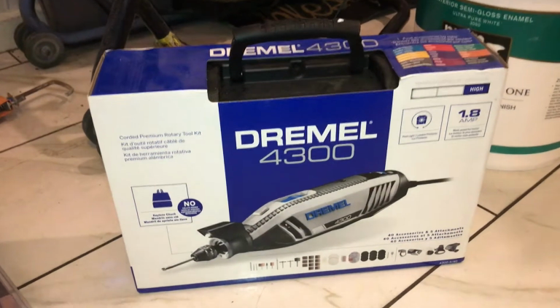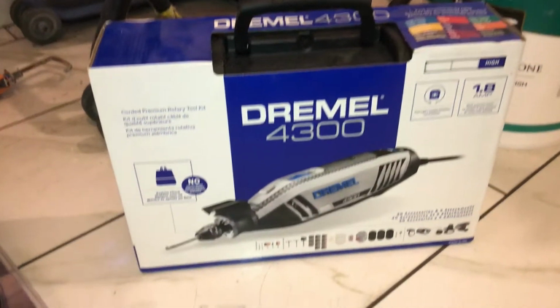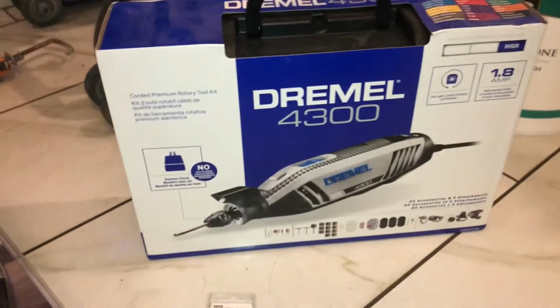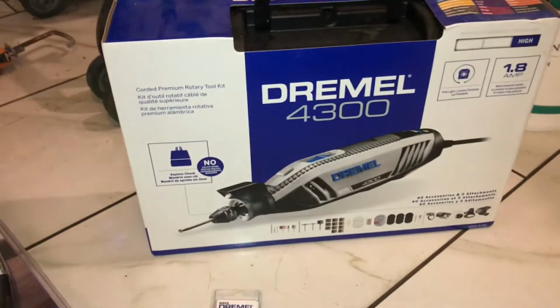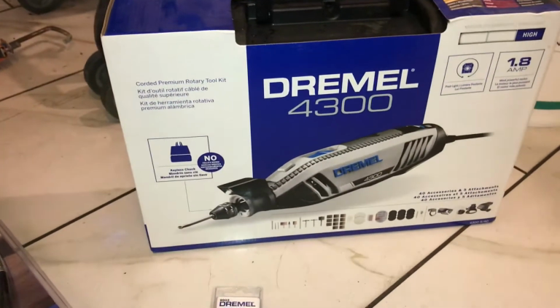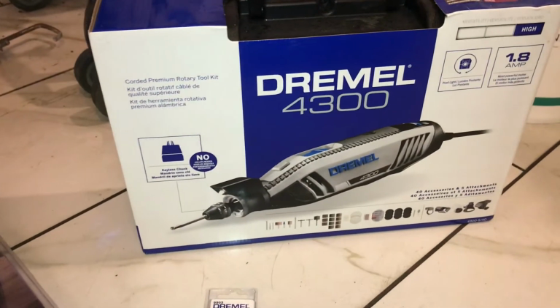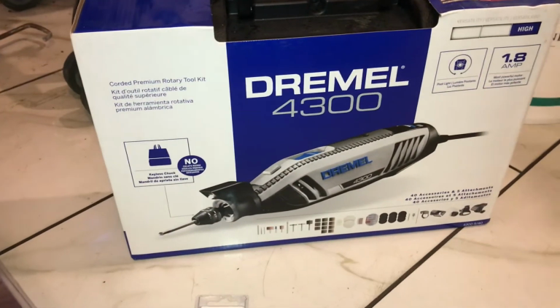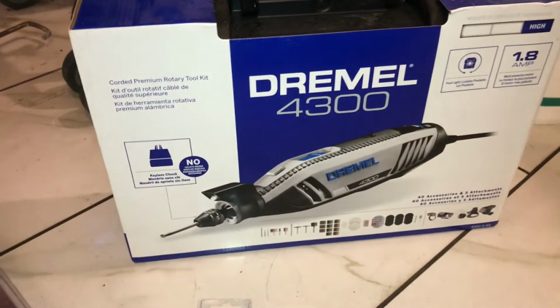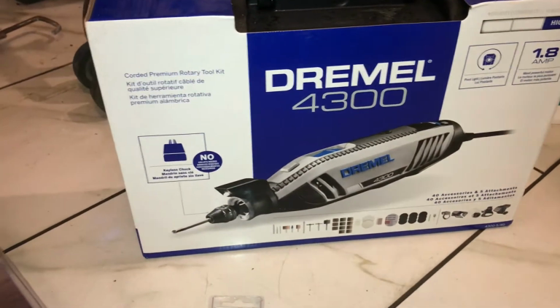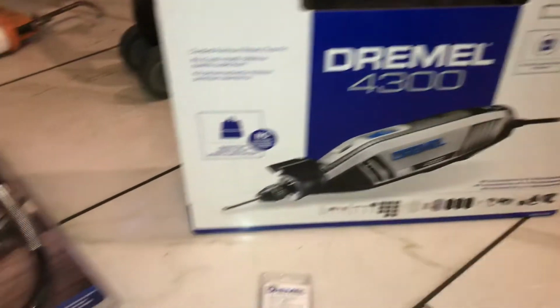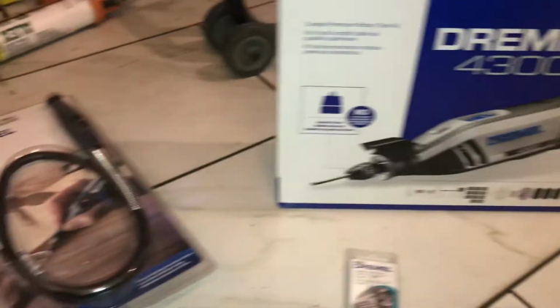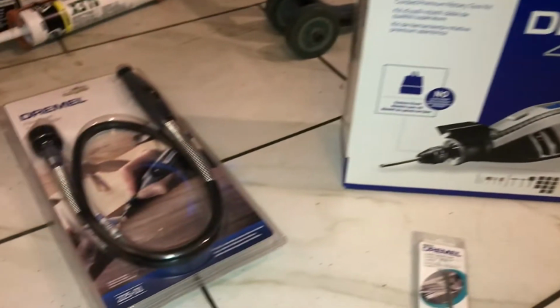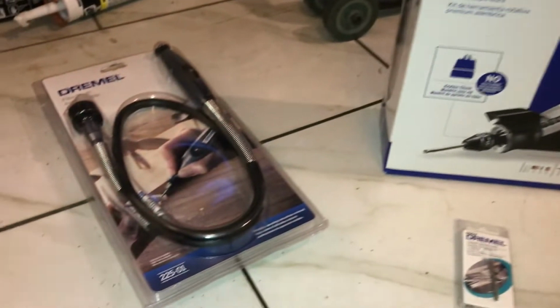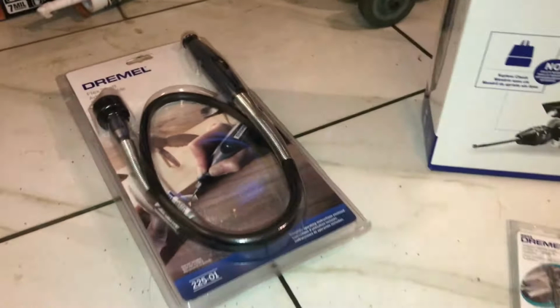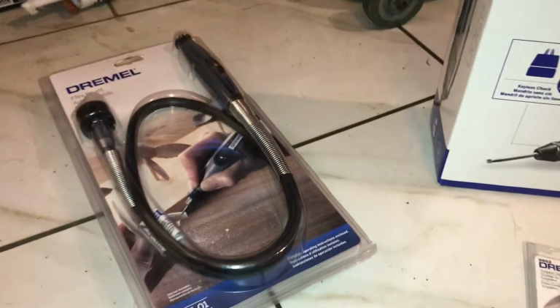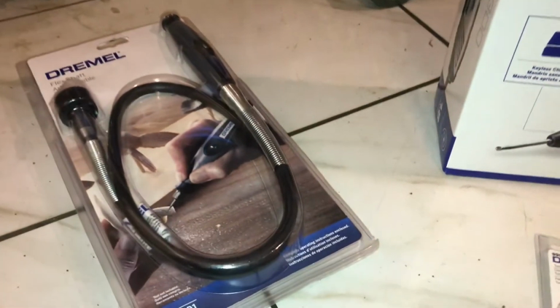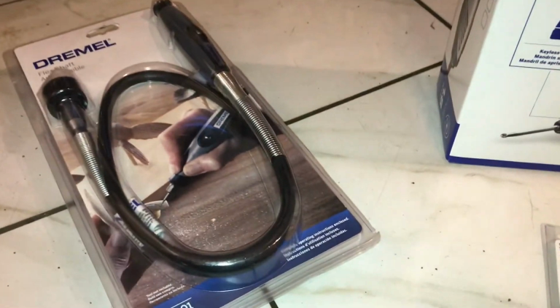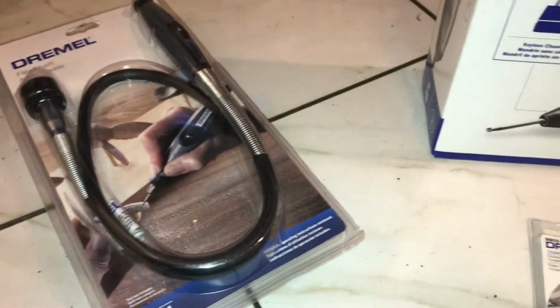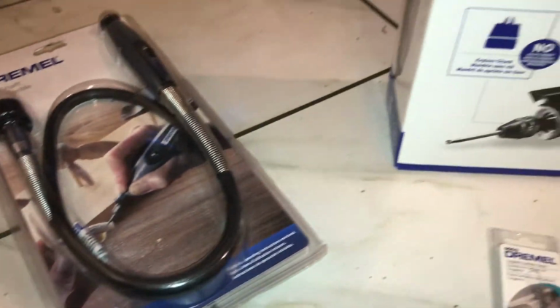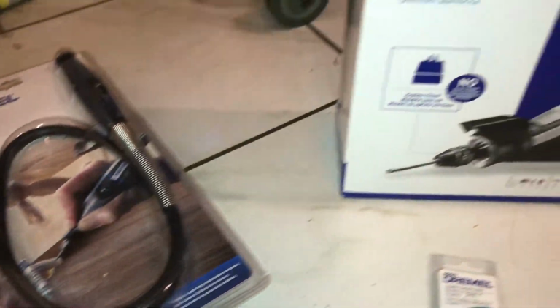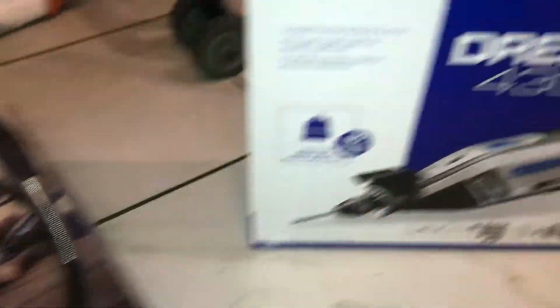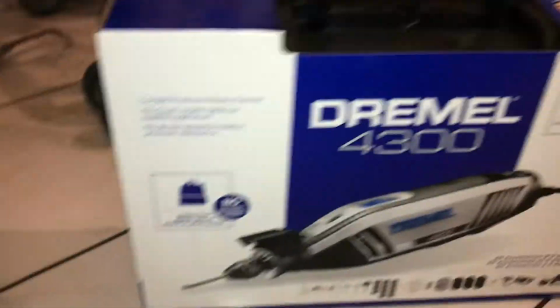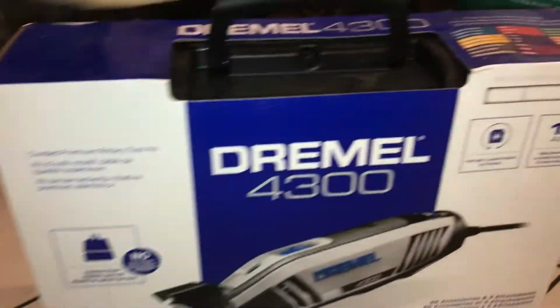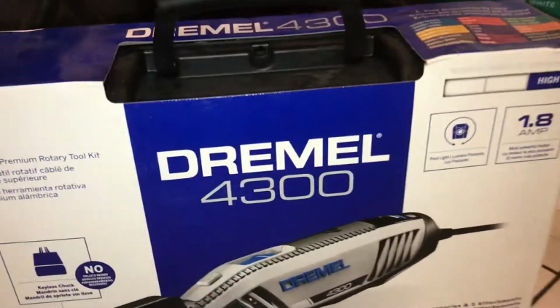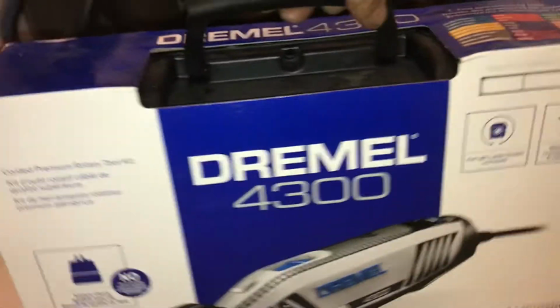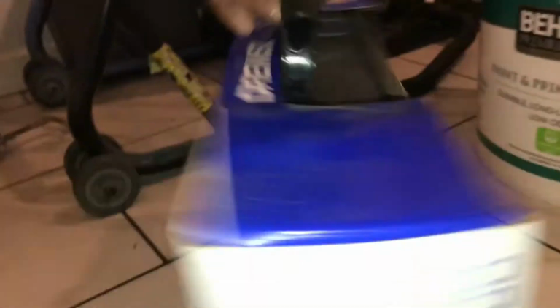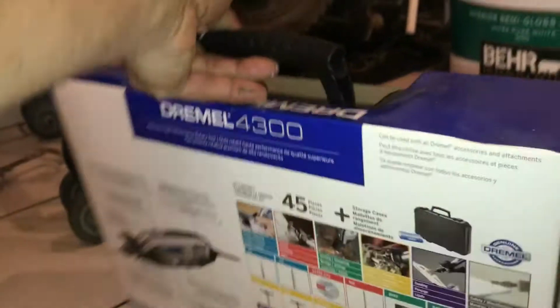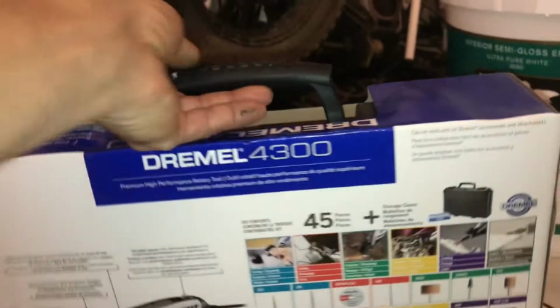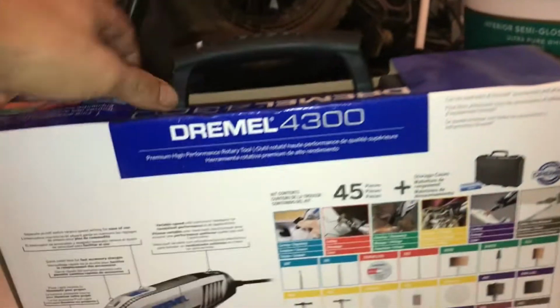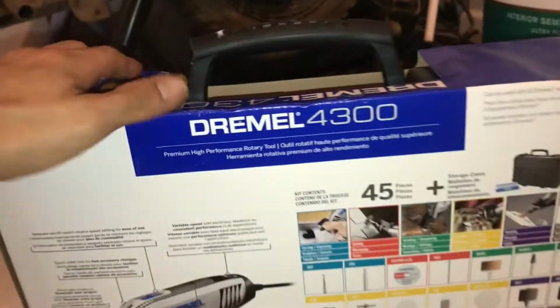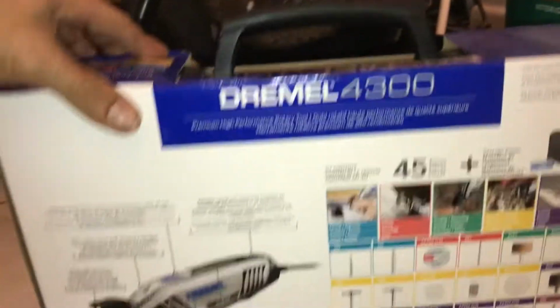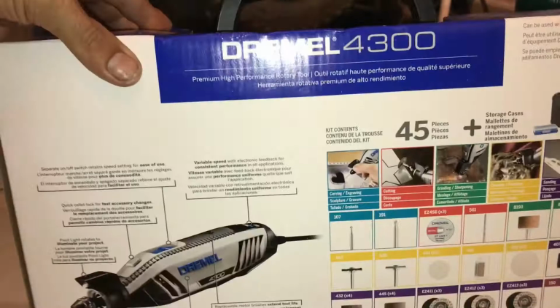Look what I have here — a Dremel. It comes with a bunch of tips.